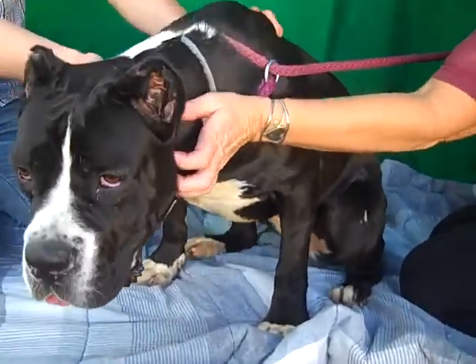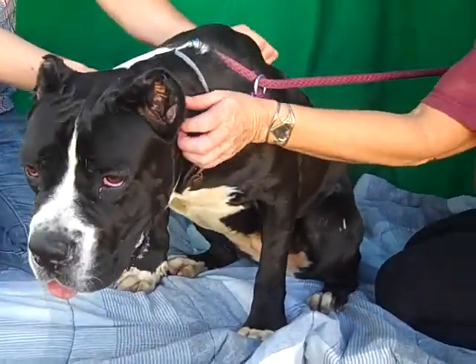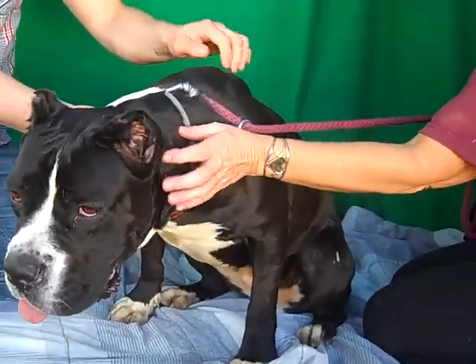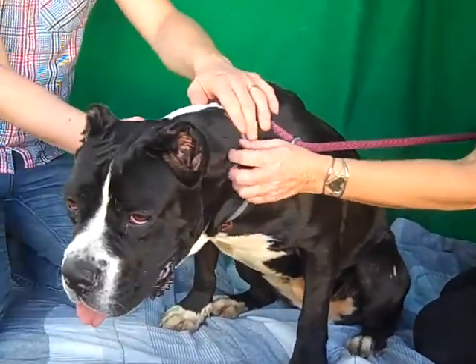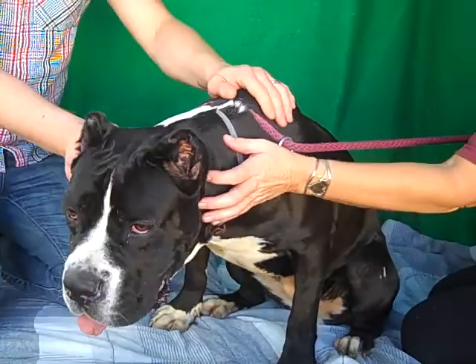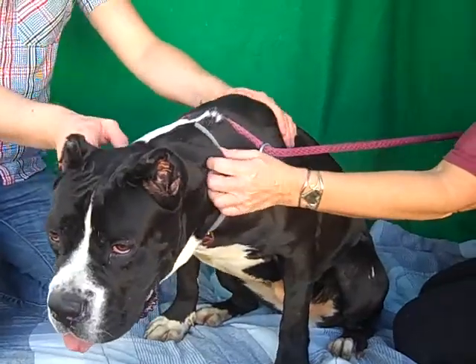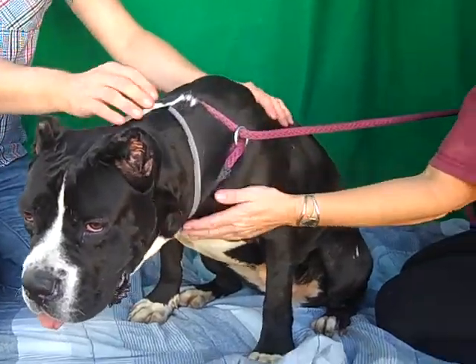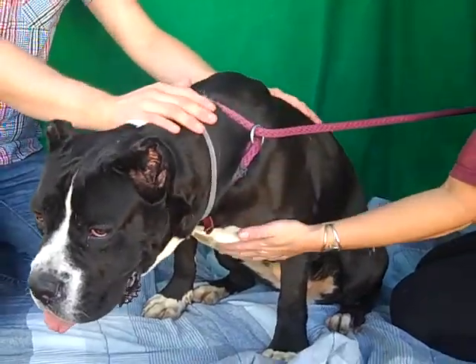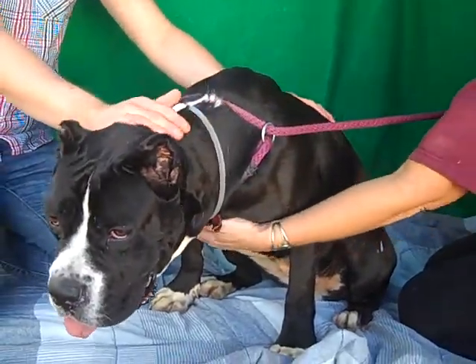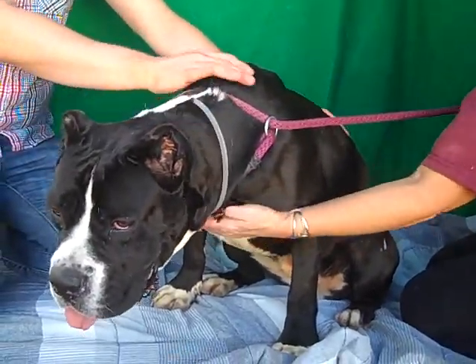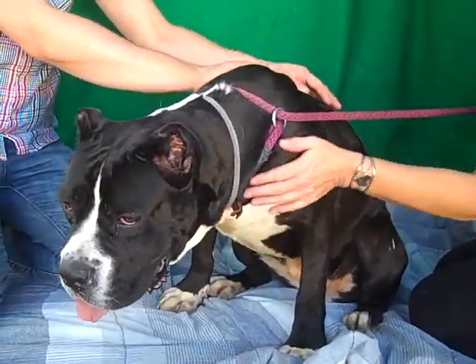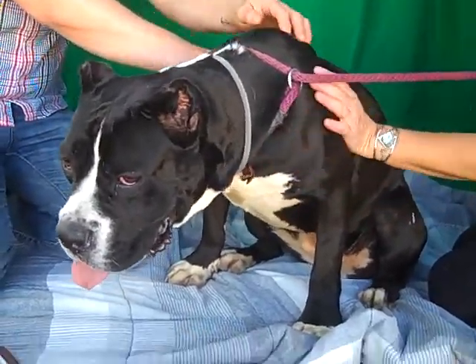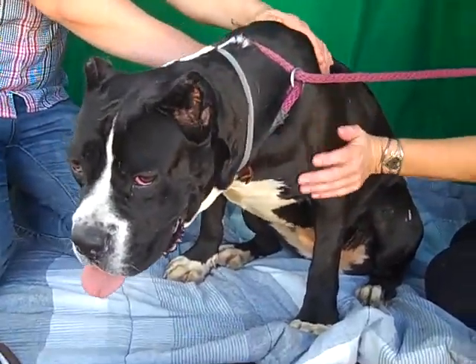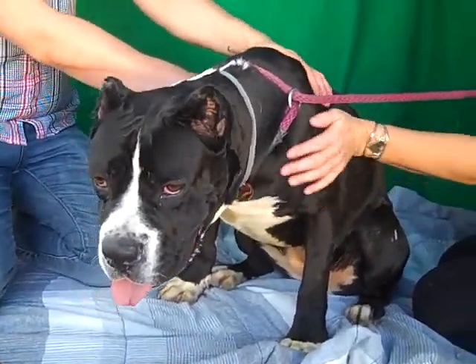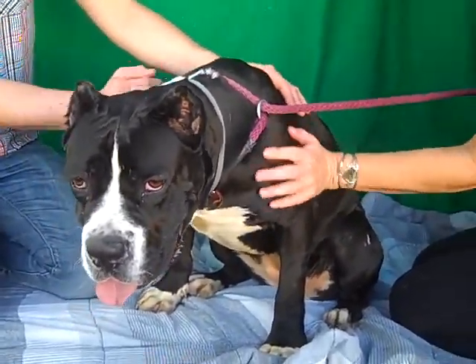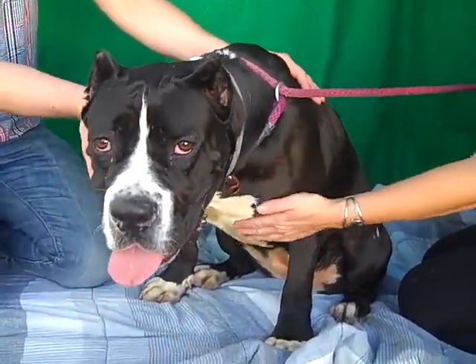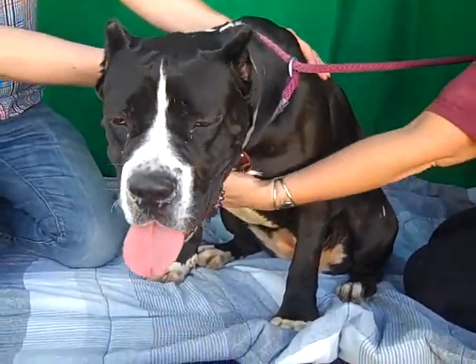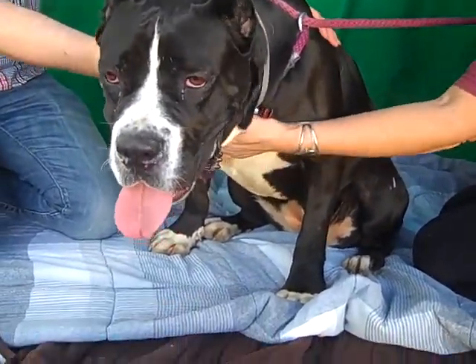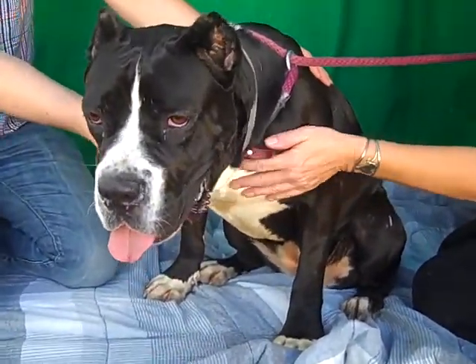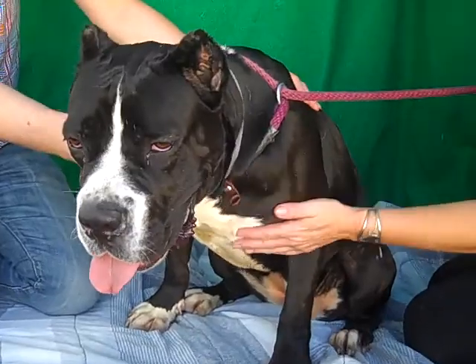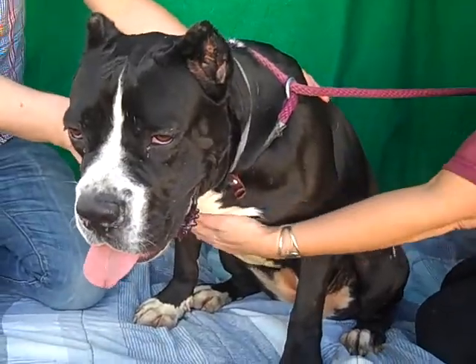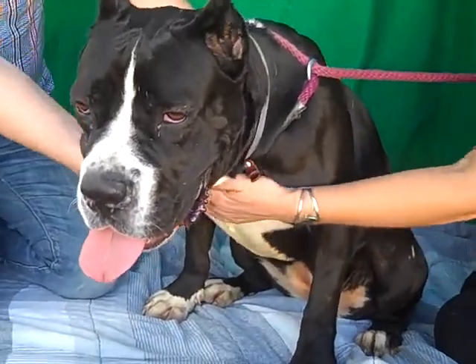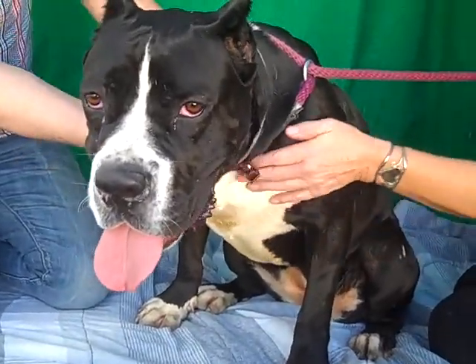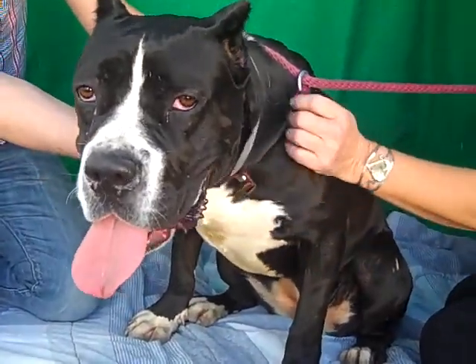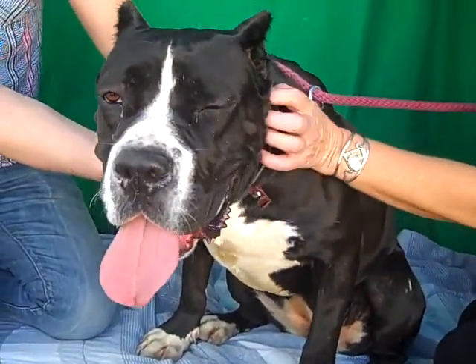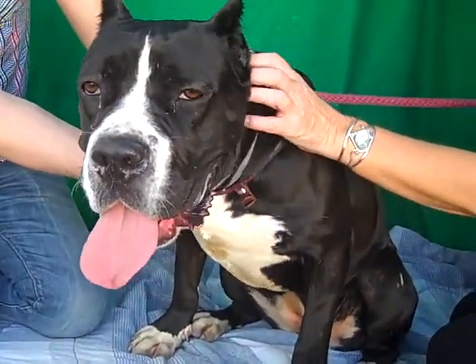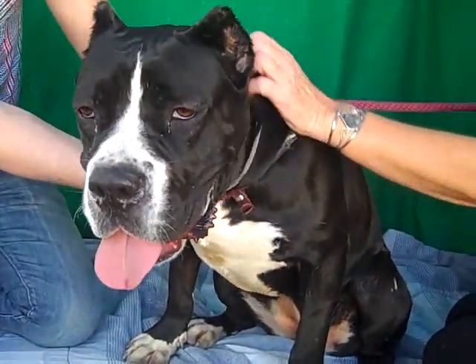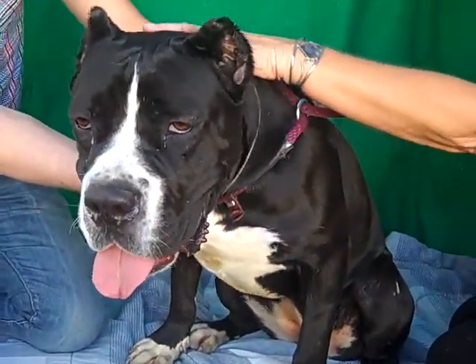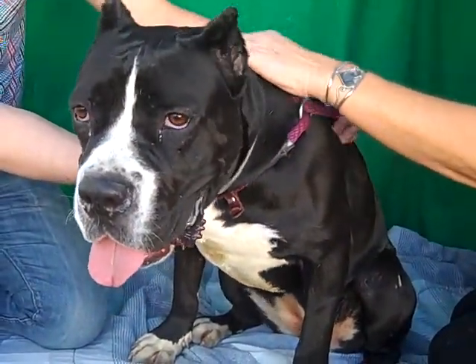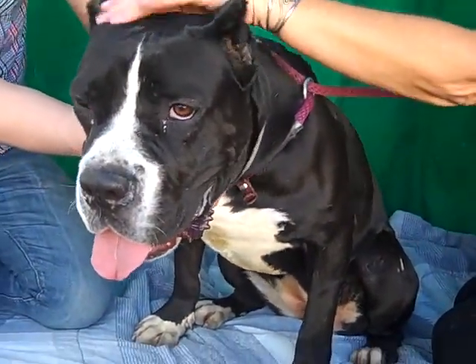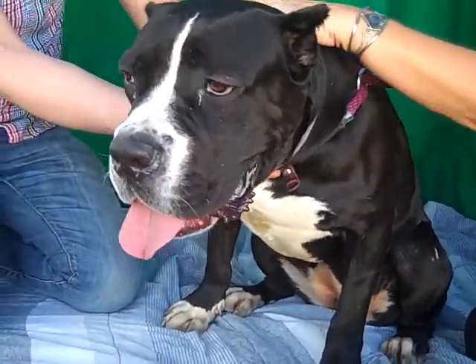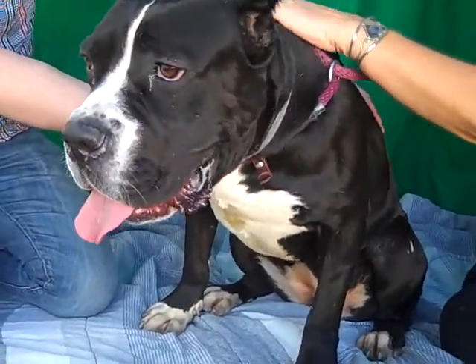She is a big girl, but as you can see she's got a wonderful demeanor. In fact, she scored 25 out of 25 in her temperament test, so she is ready to look for a loving home and be a good companion to somebody.